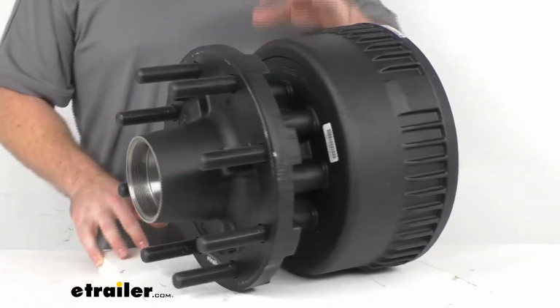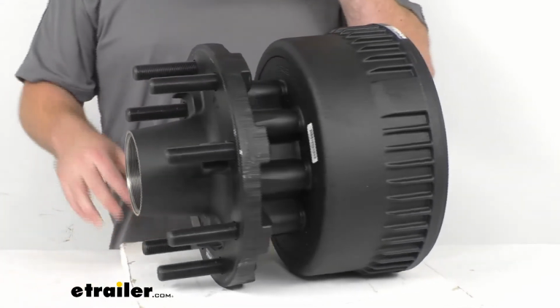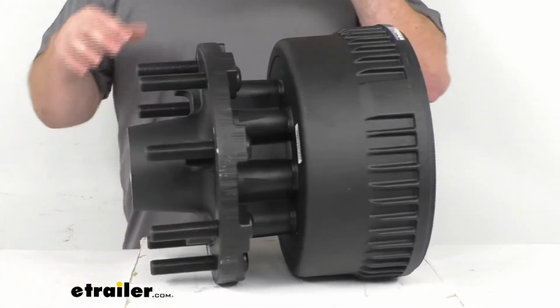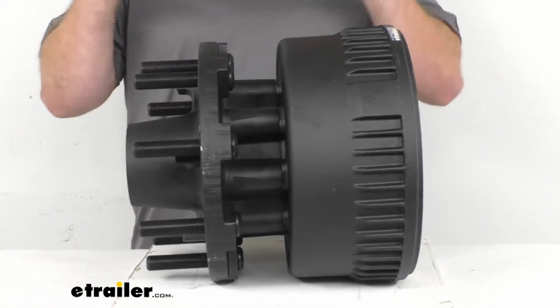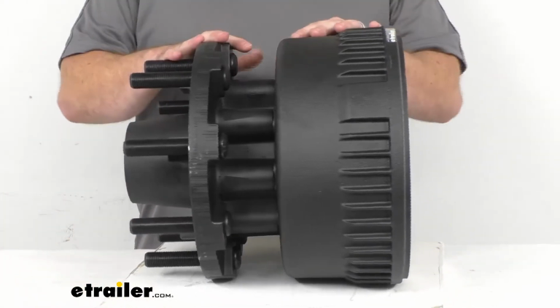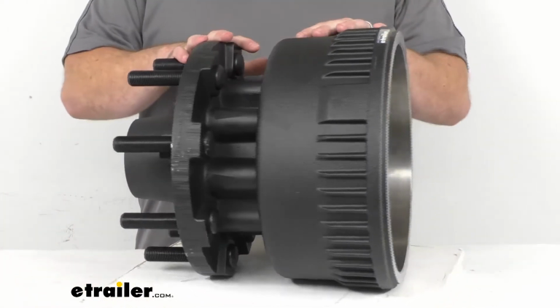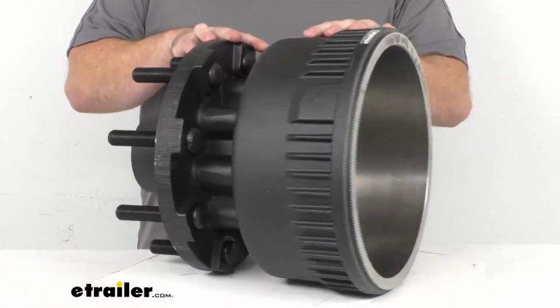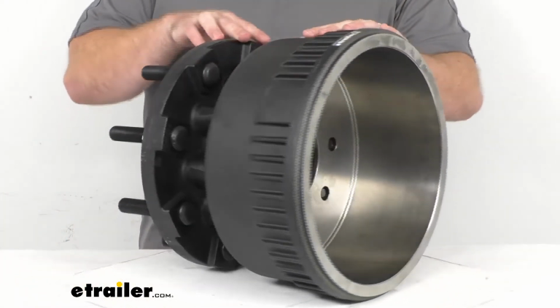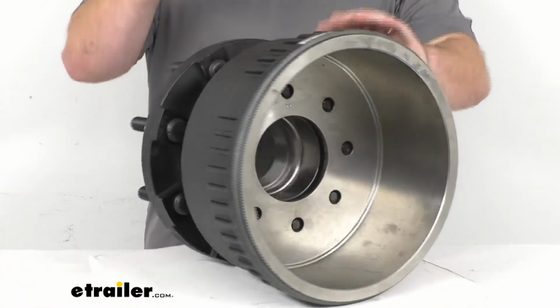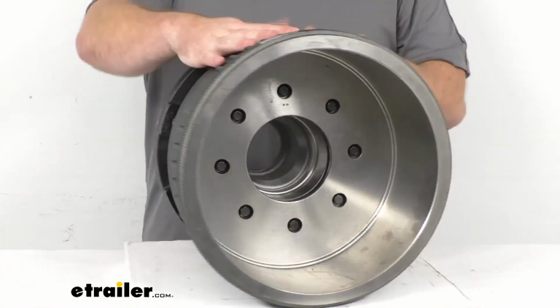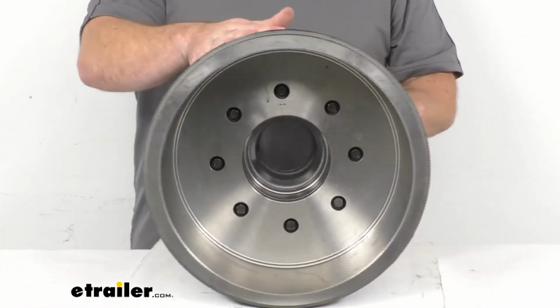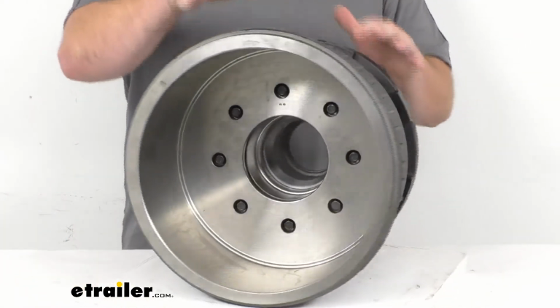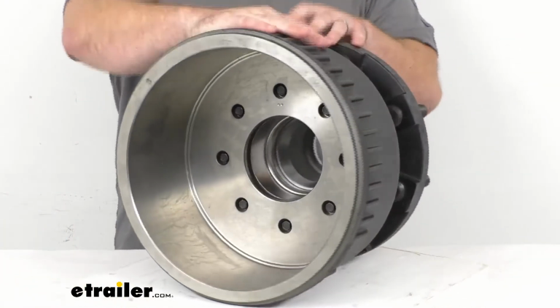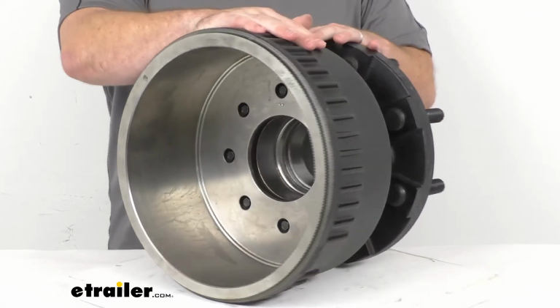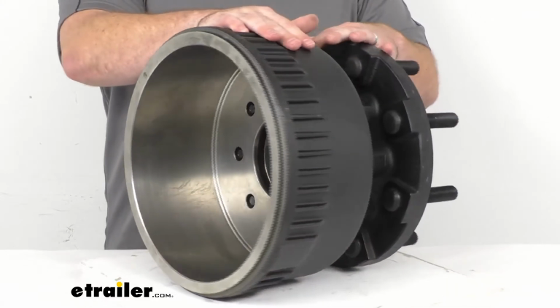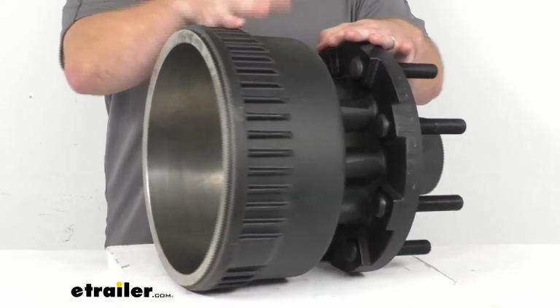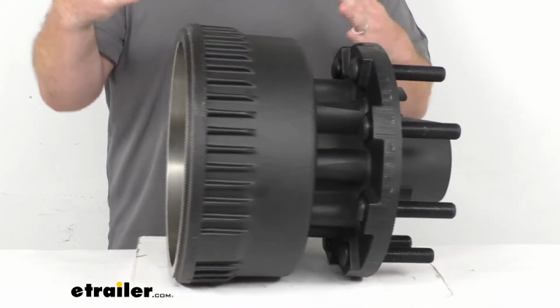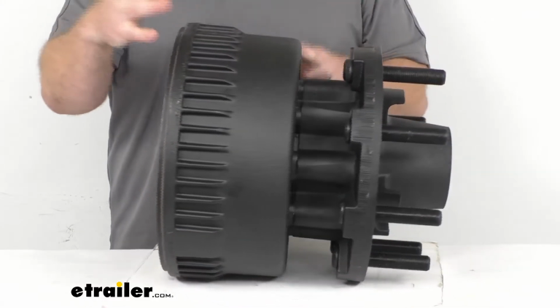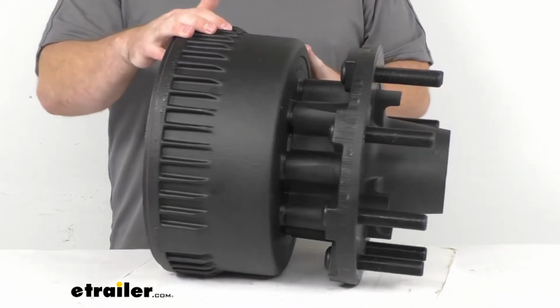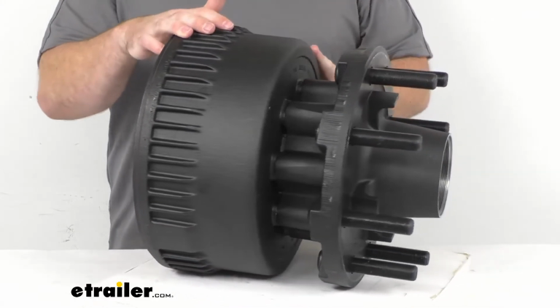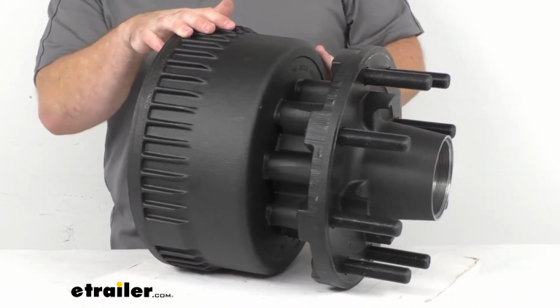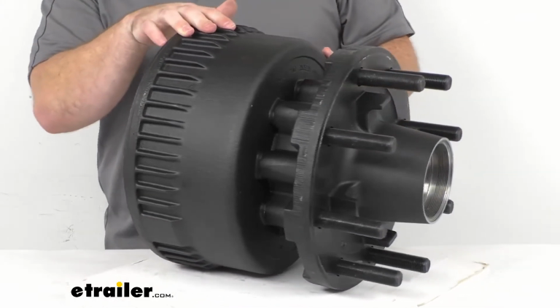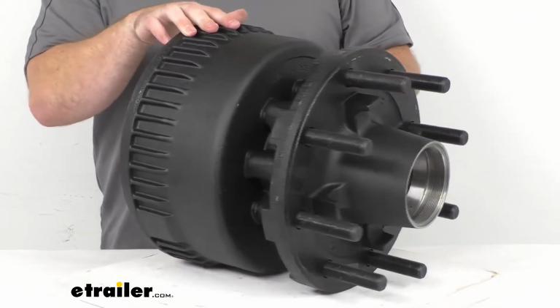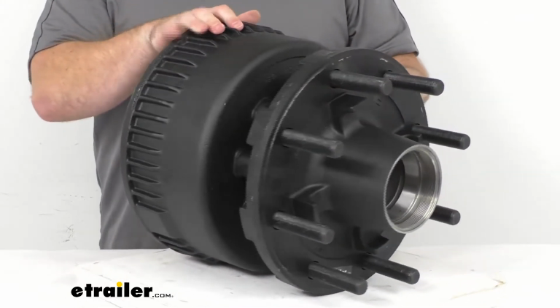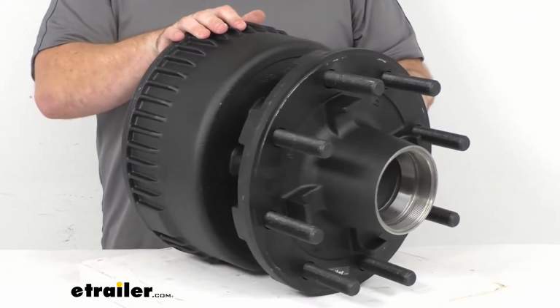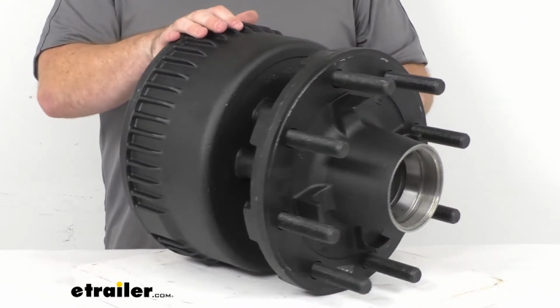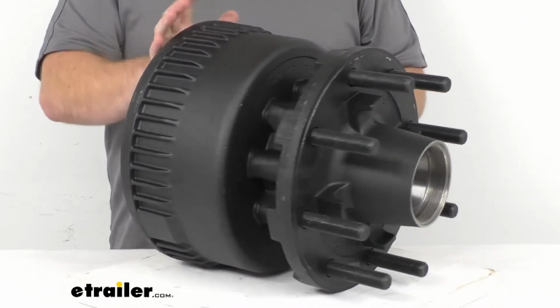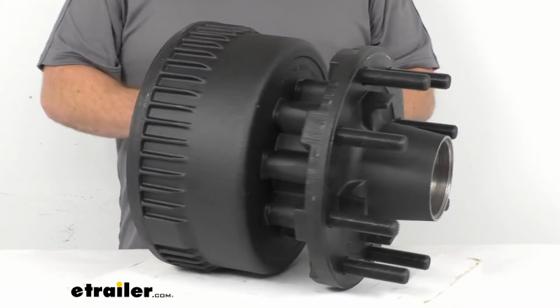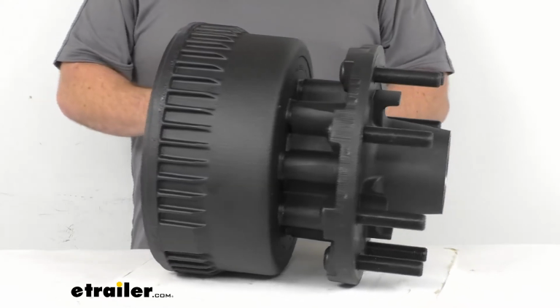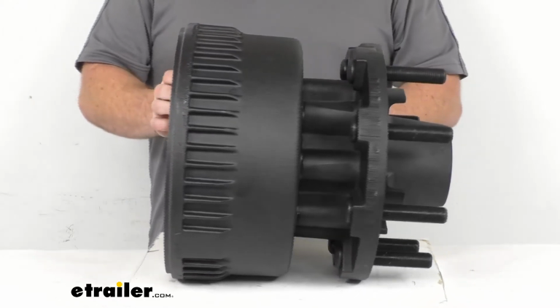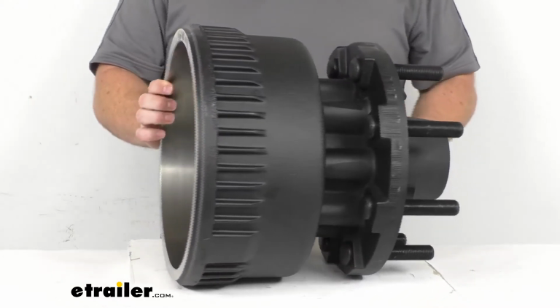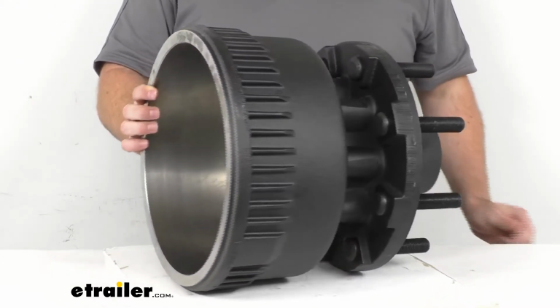This is just the hub and drum. Both are made here in the USA, so you can trust they're made to the high quality standards that we've come to know and trust for products made here in the US.